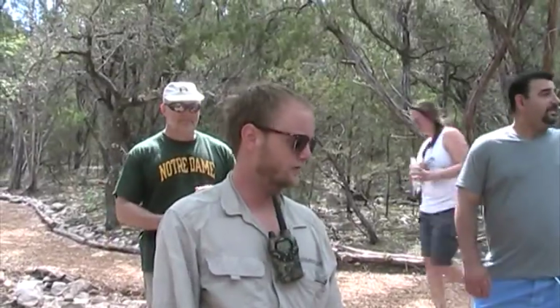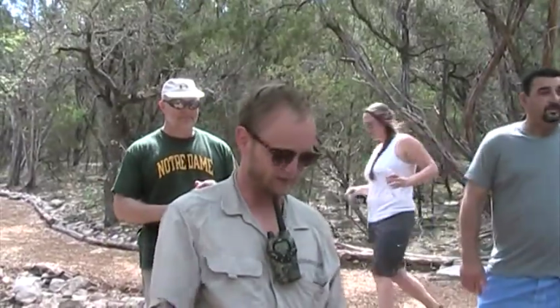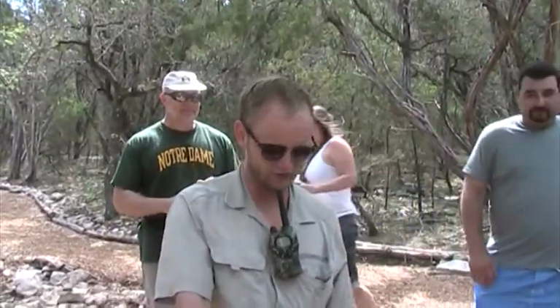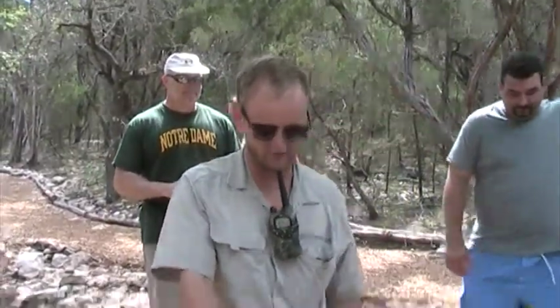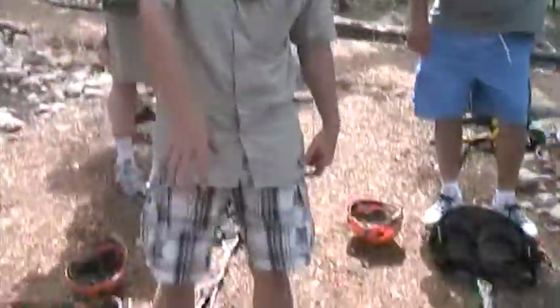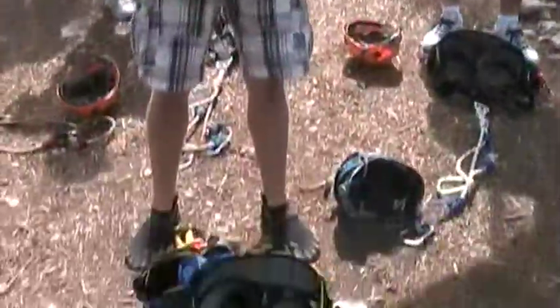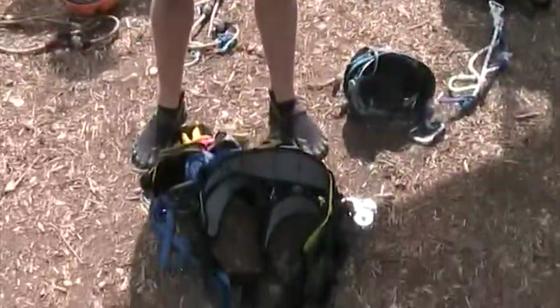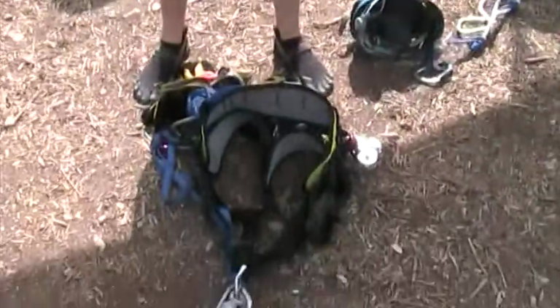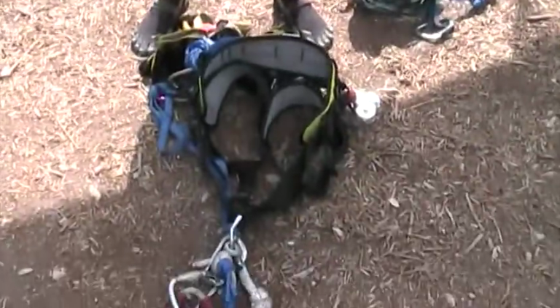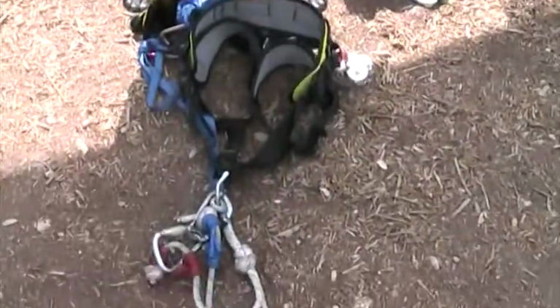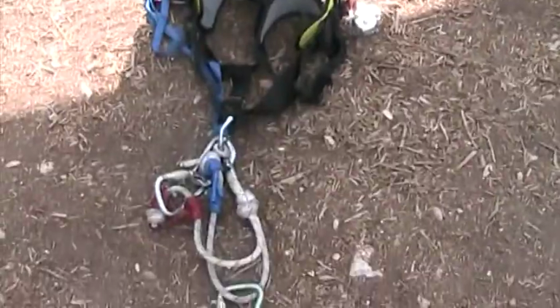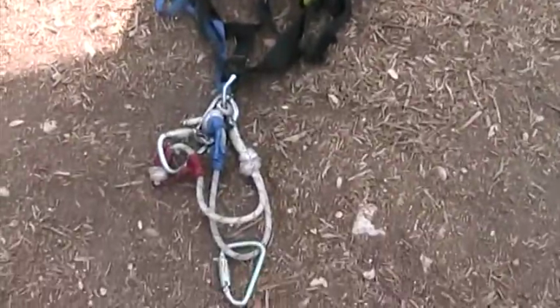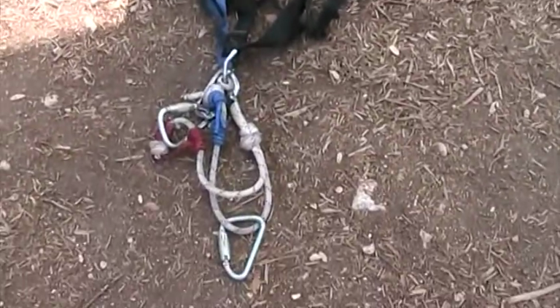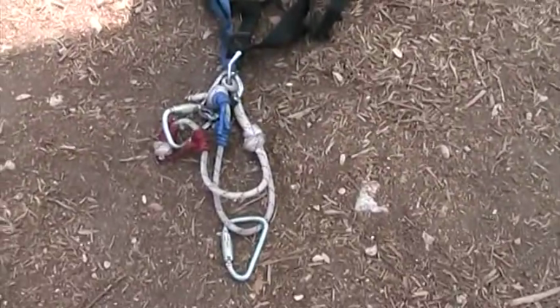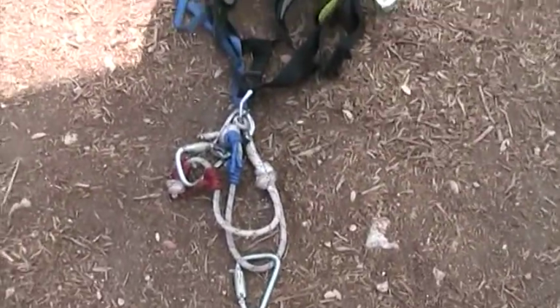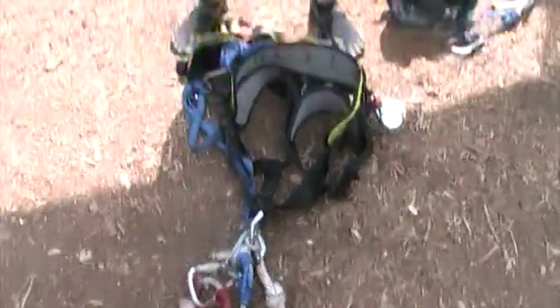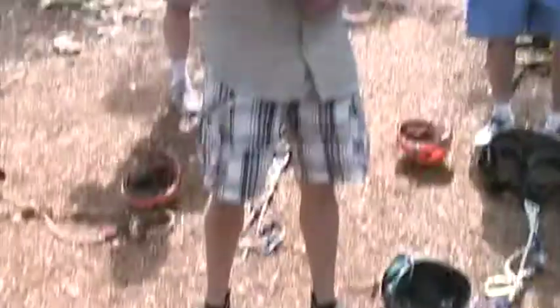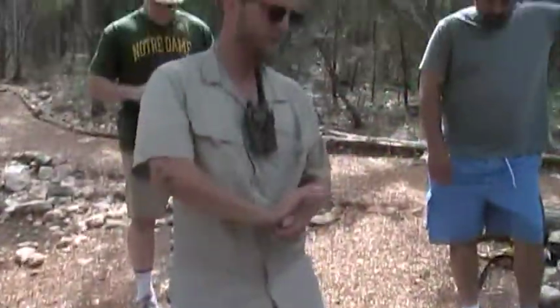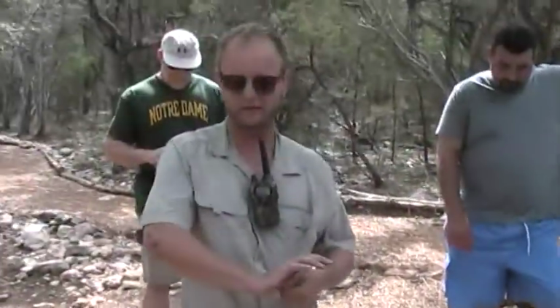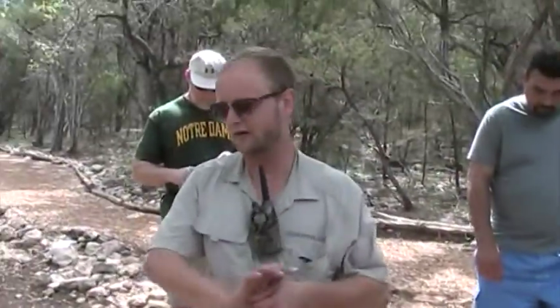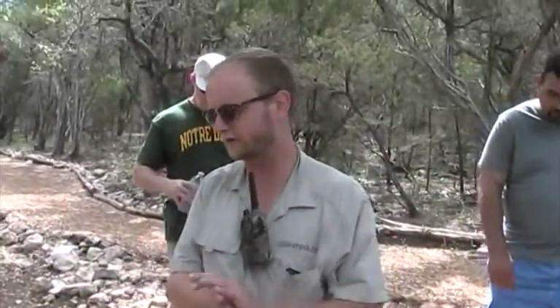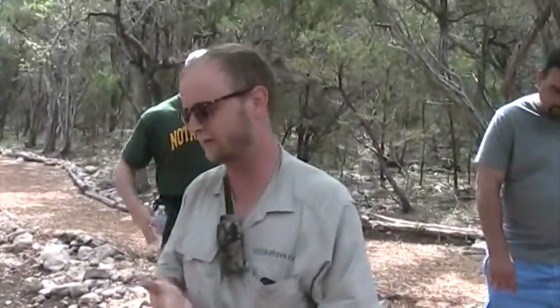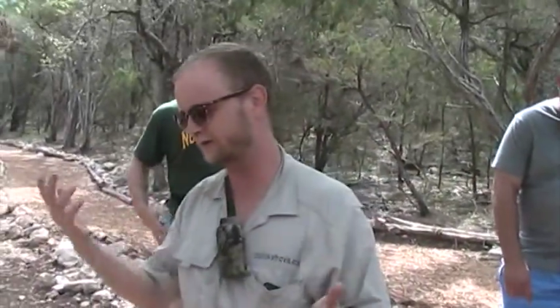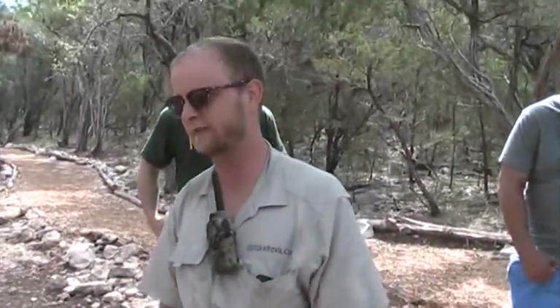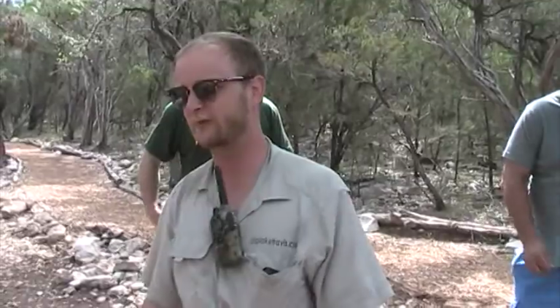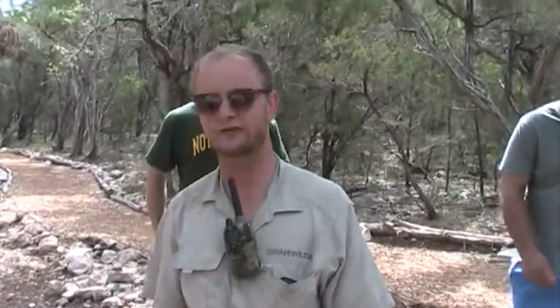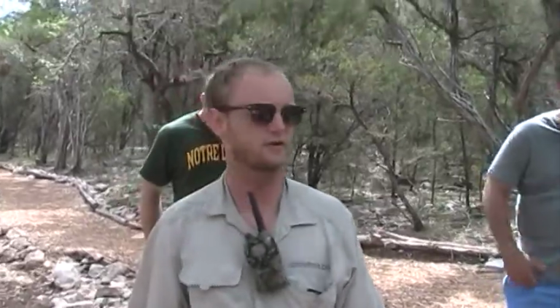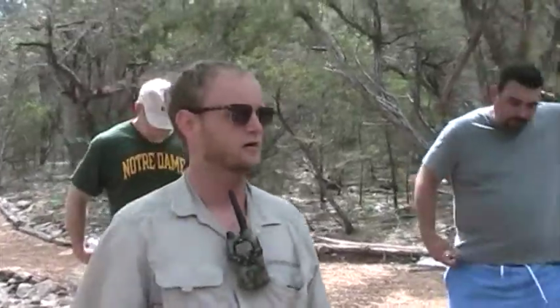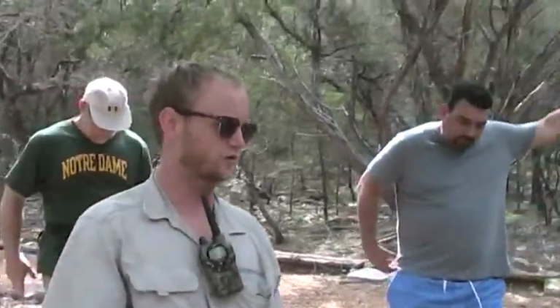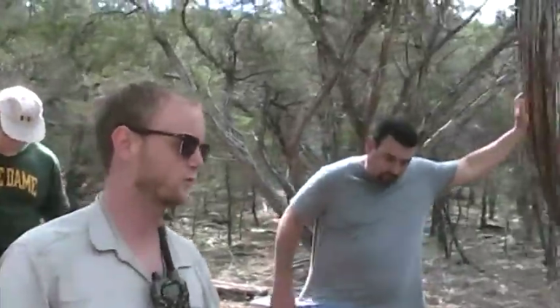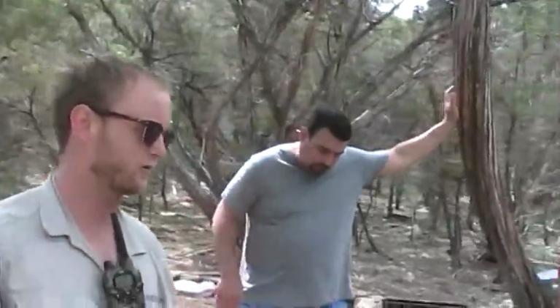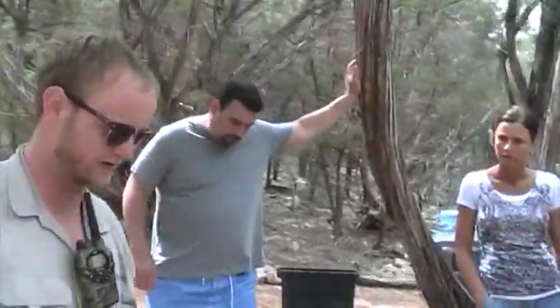So this big thing is your harness. Those white ropes attached to it, they're called lobster claws. And then those metal things on the end of it, those are carabiners. There's the parts of our equipment we're going to be putting on today.